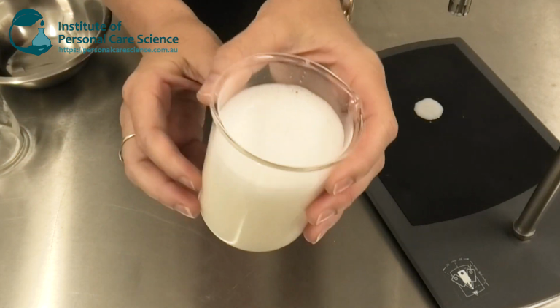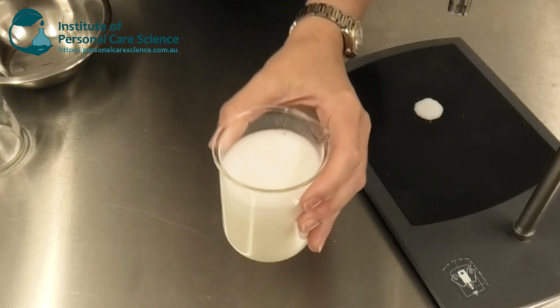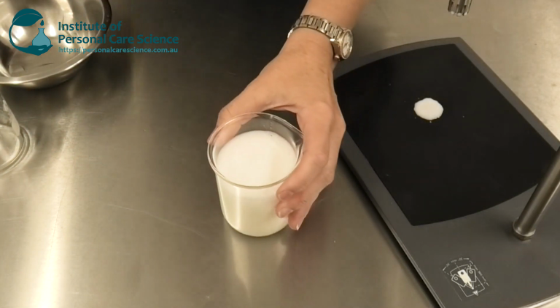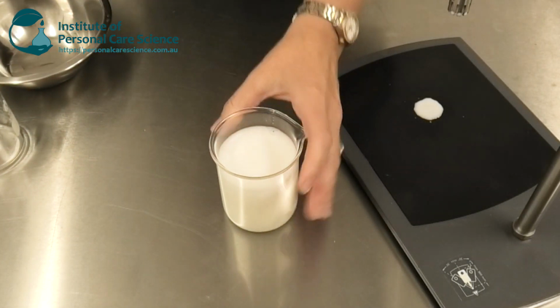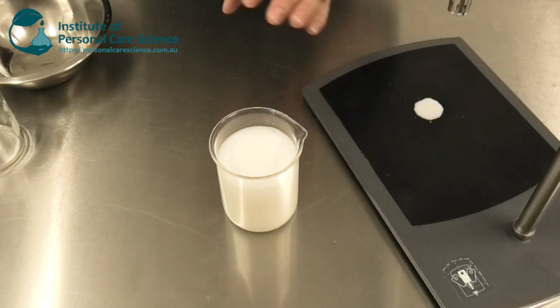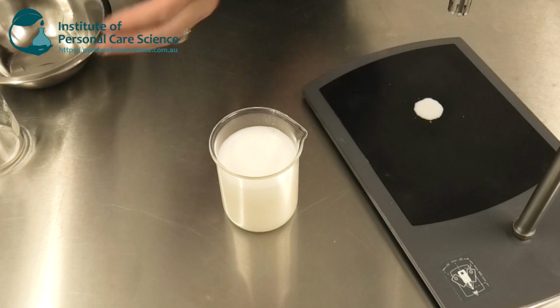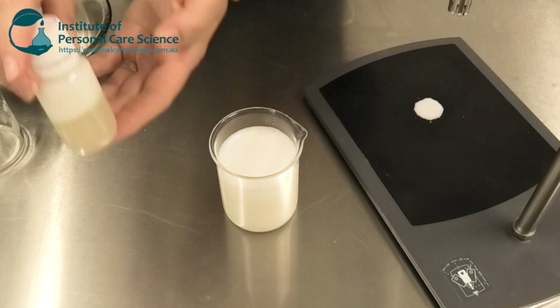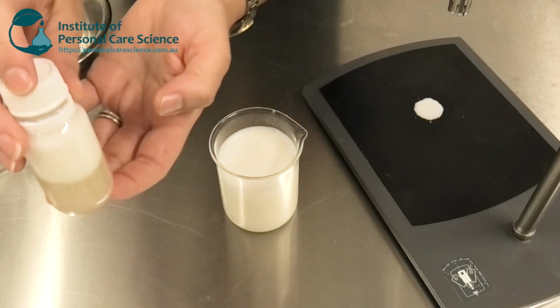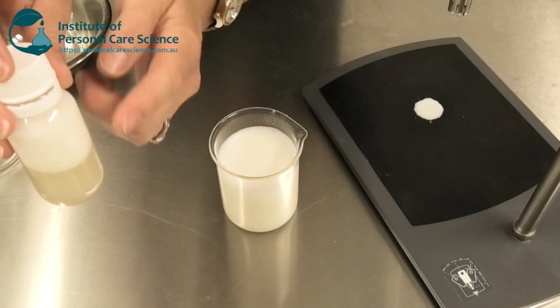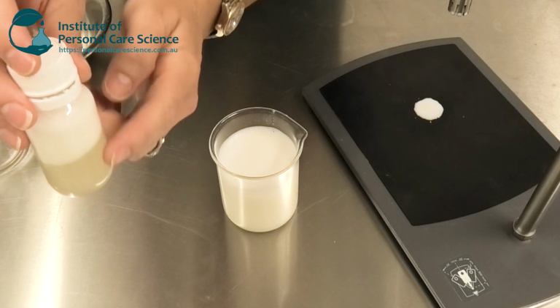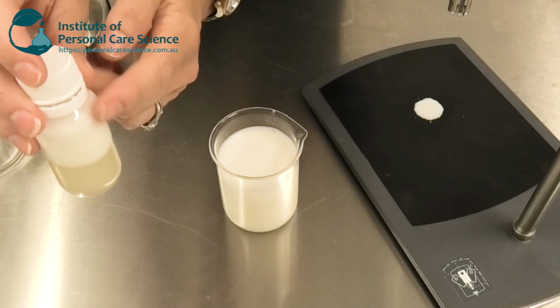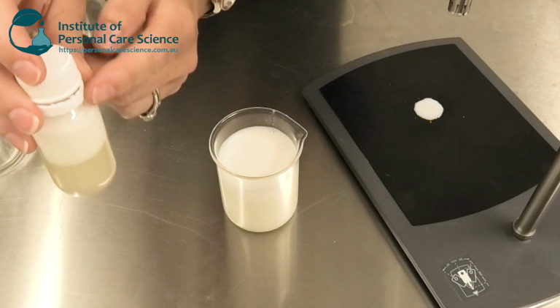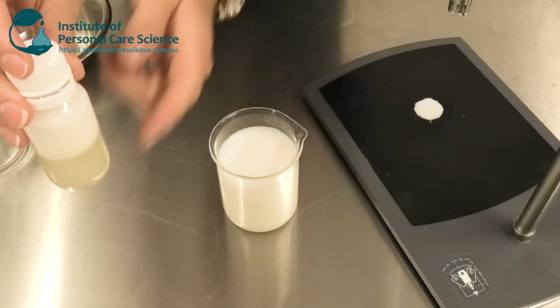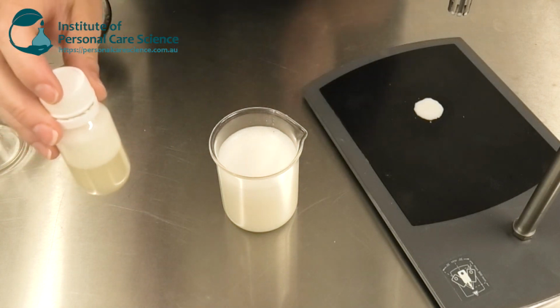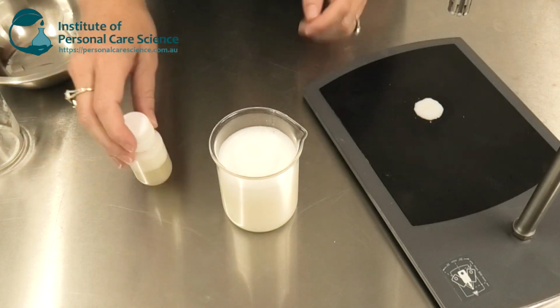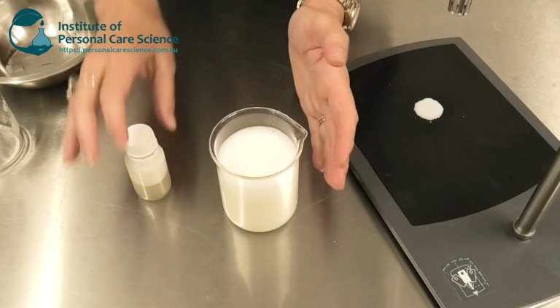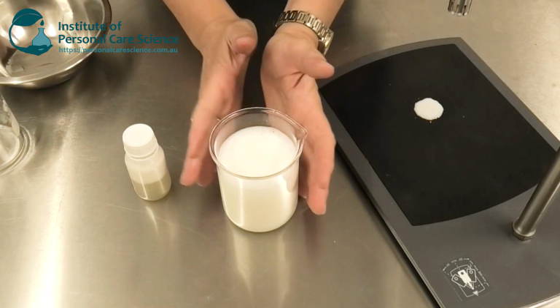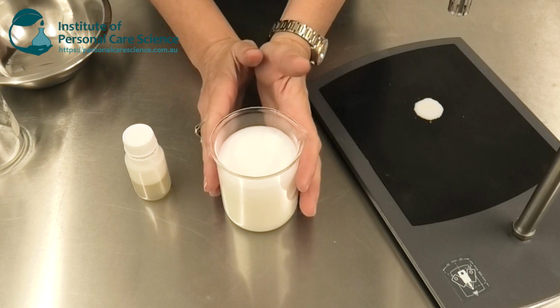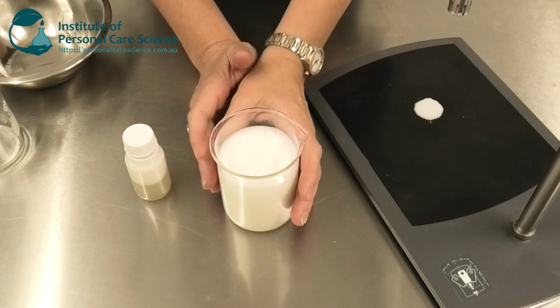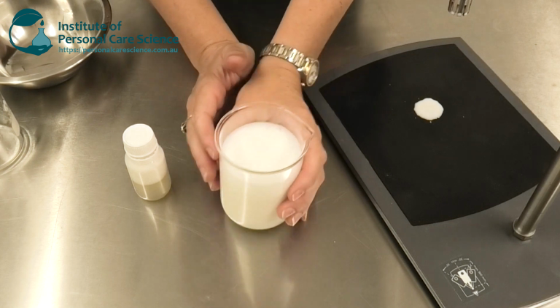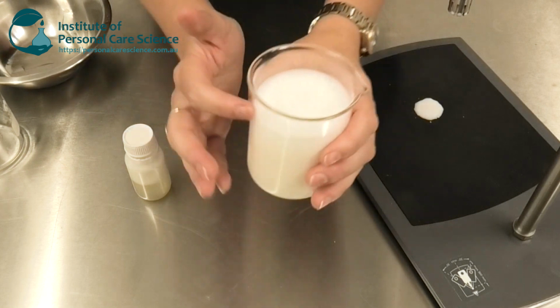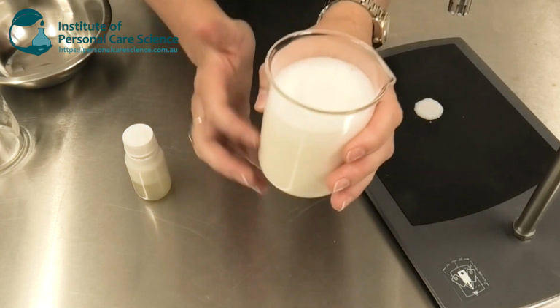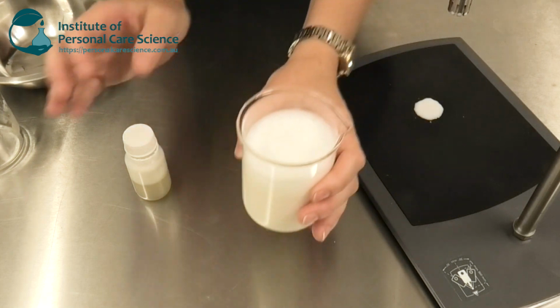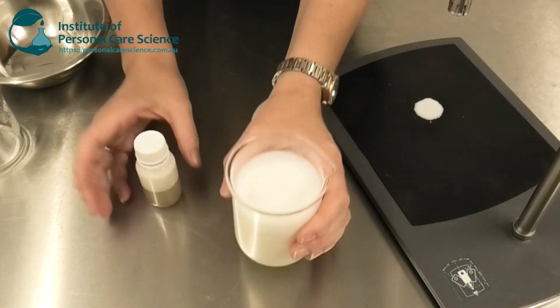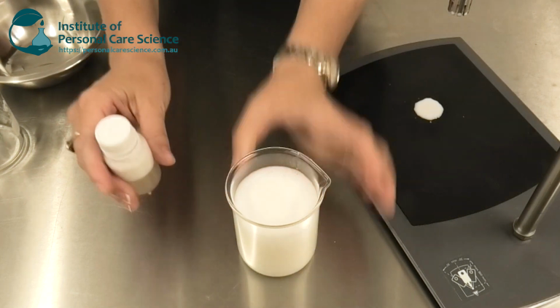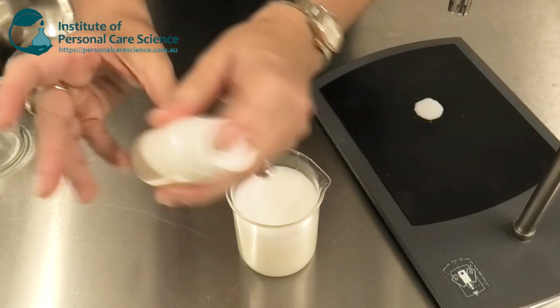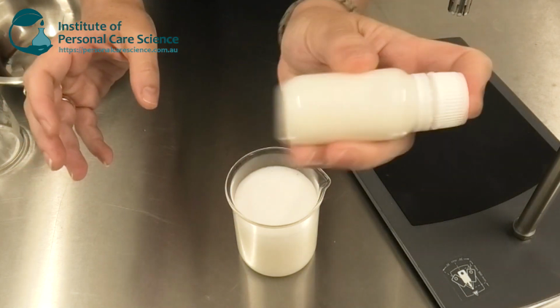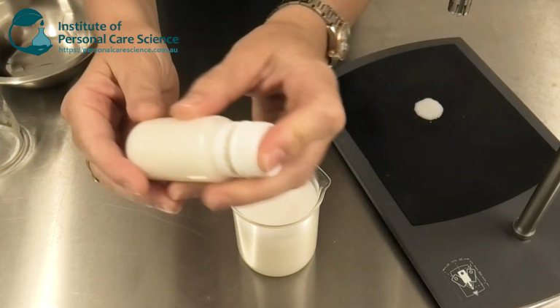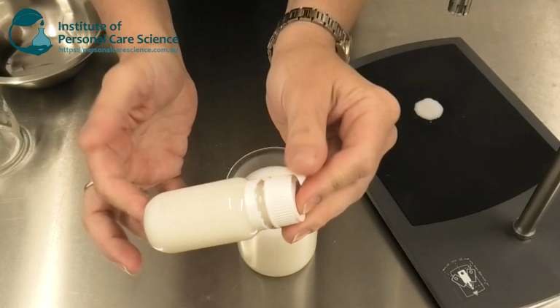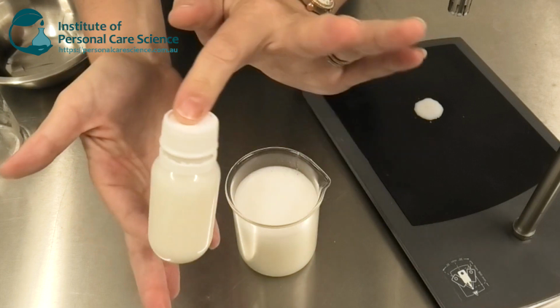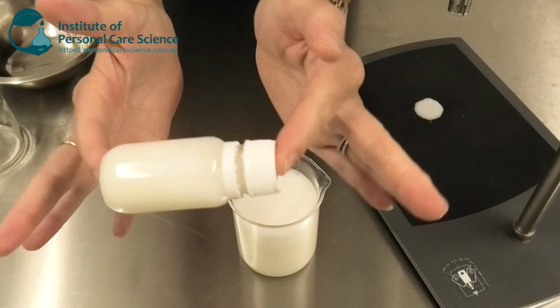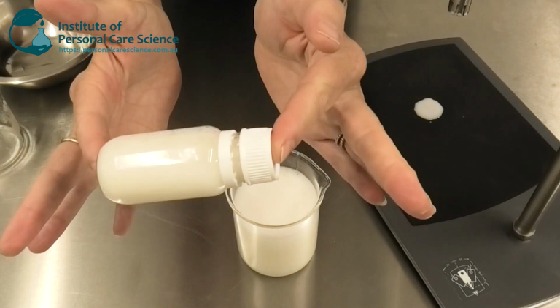When it's first made, of course it's going to look very creamy — it looks like a milky emulsion. But when you pour it off it will quickly separate into its bi-phase layers, and you still get that beautiful gentleness of the combined cleanser when you shake it up ready for use.